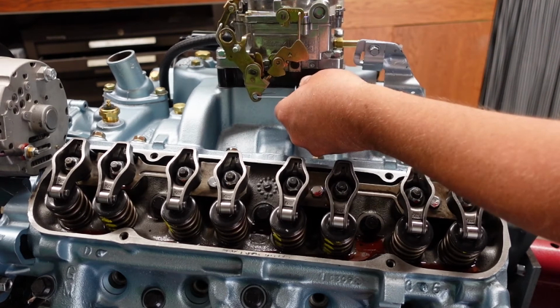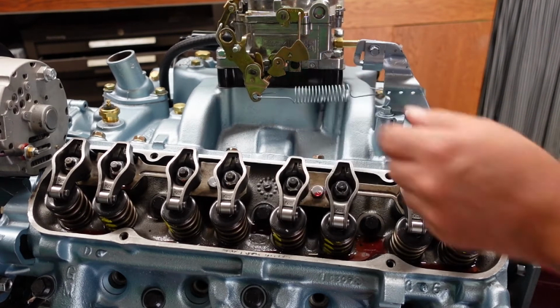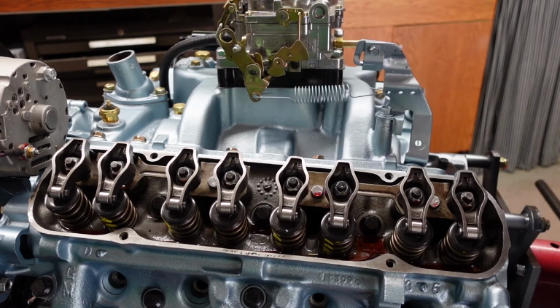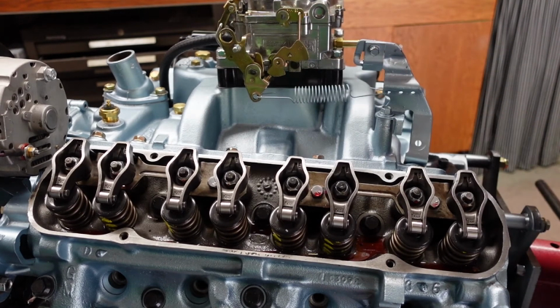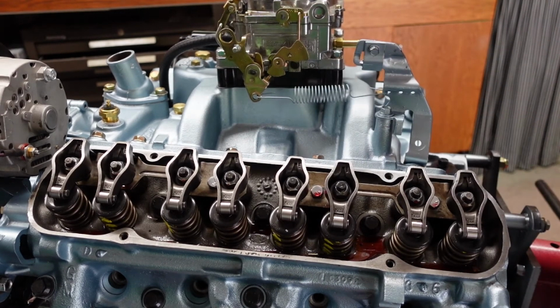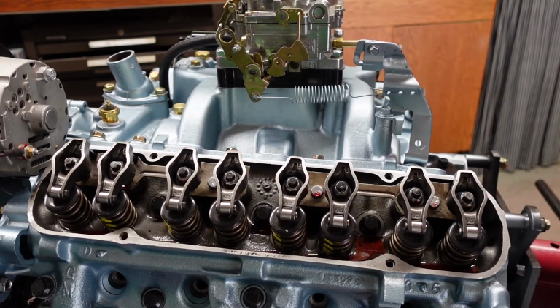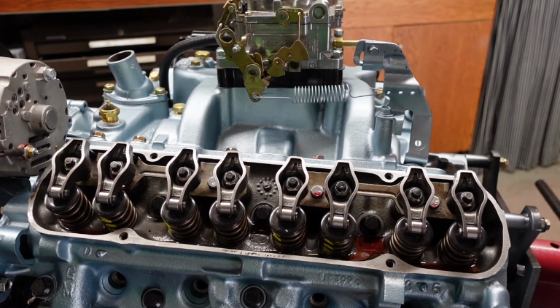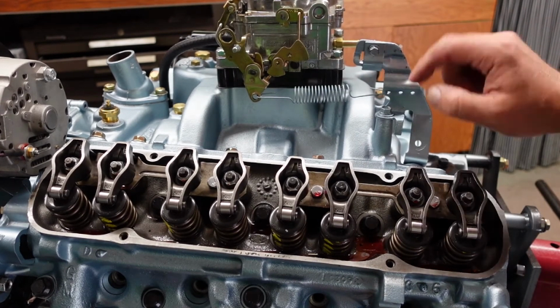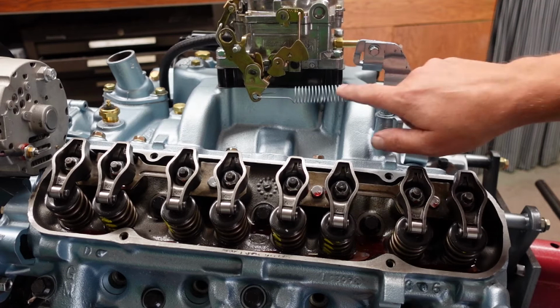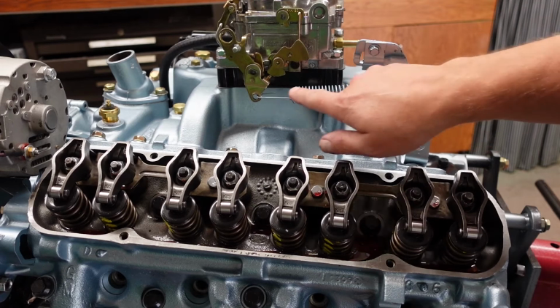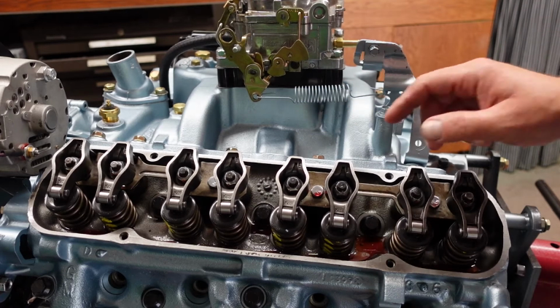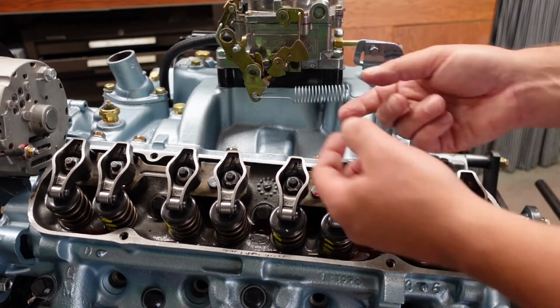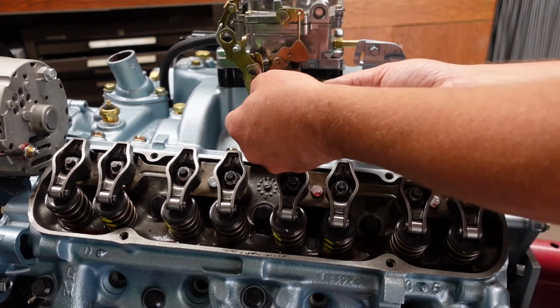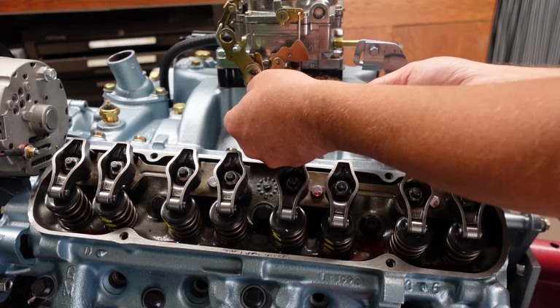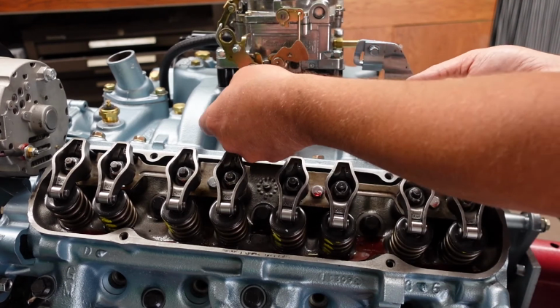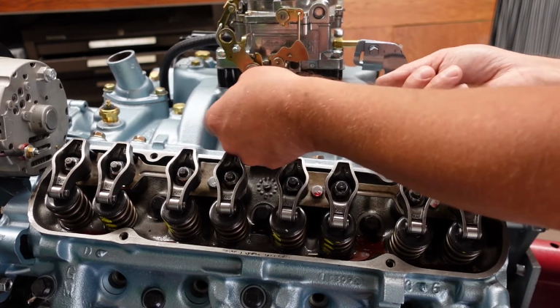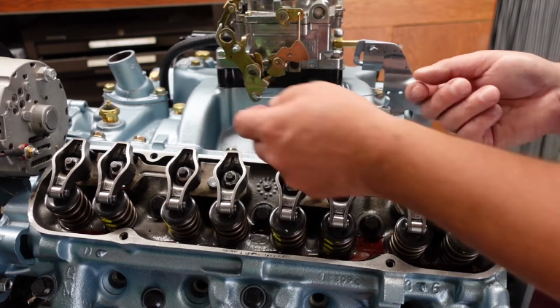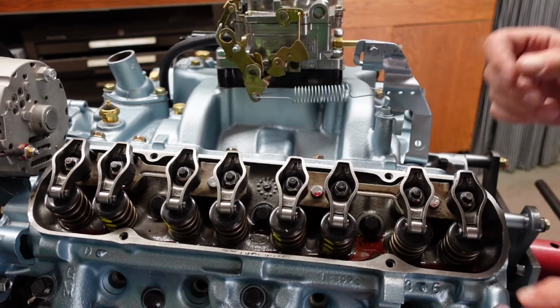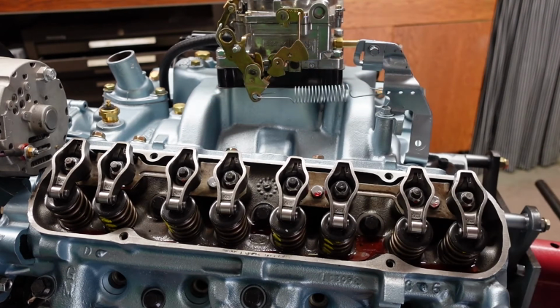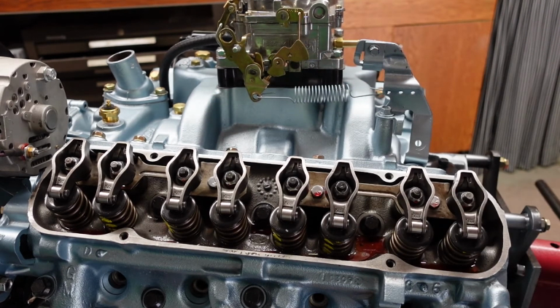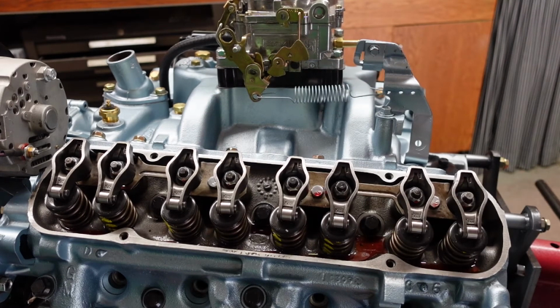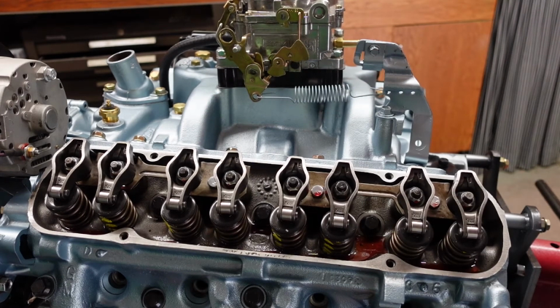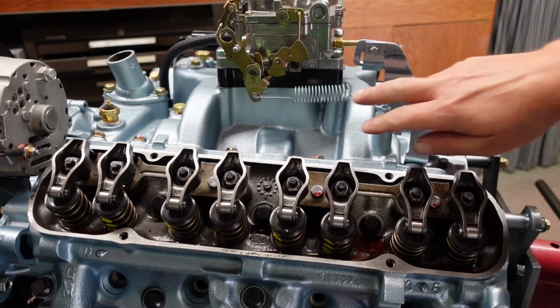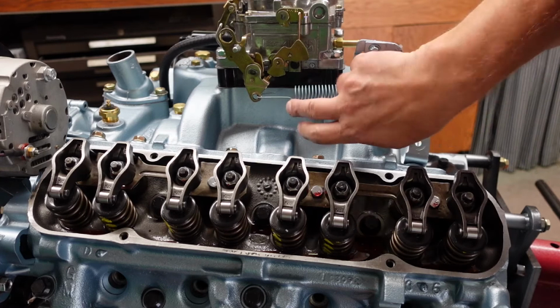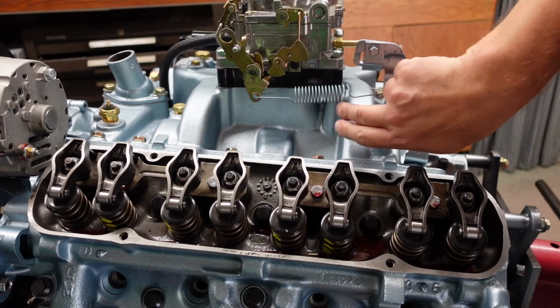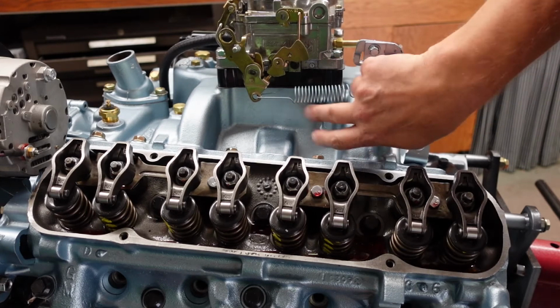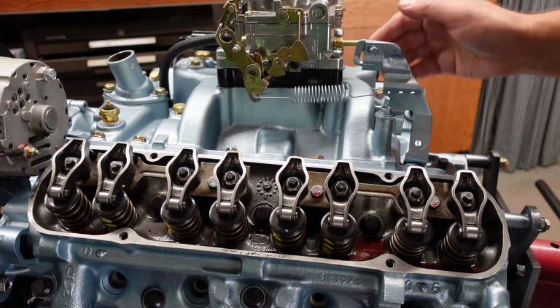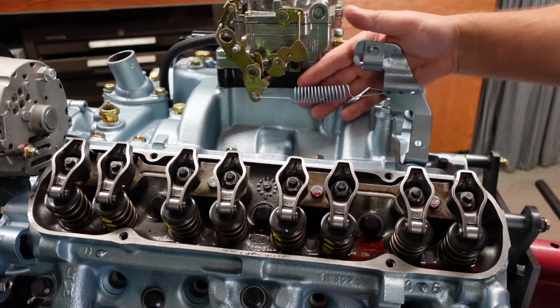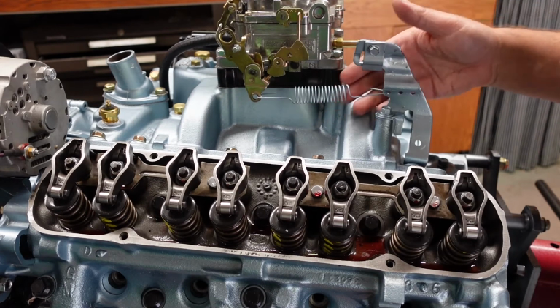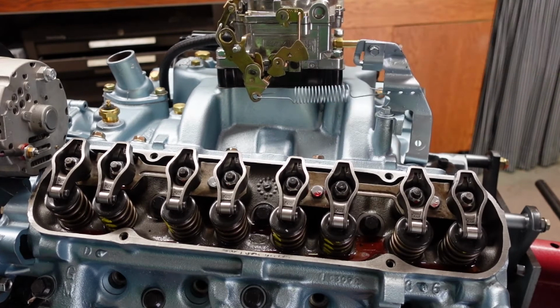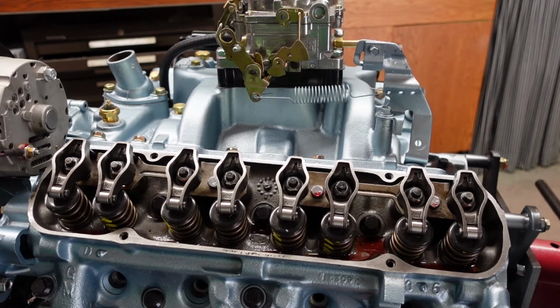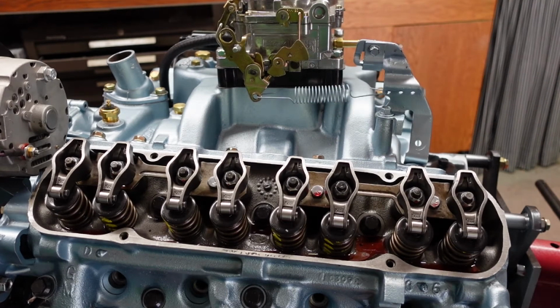It's got a little more stretch to it than I think it probably should have, but it should work. I painted it up real nice — actually painted it while it was stretched a little bit so the paint got in between the coils. Looks really nice actually.